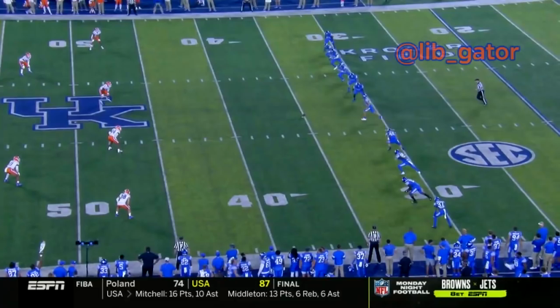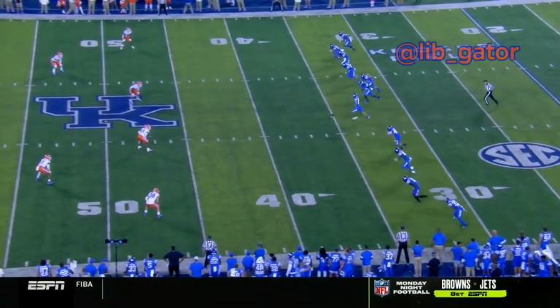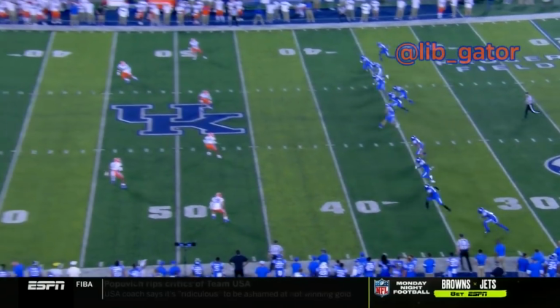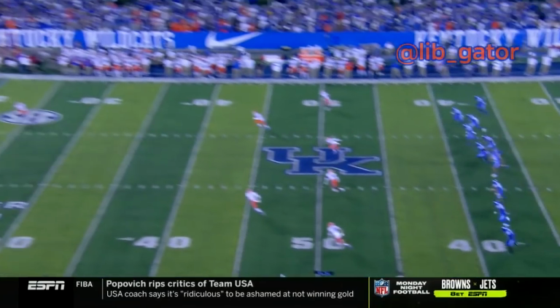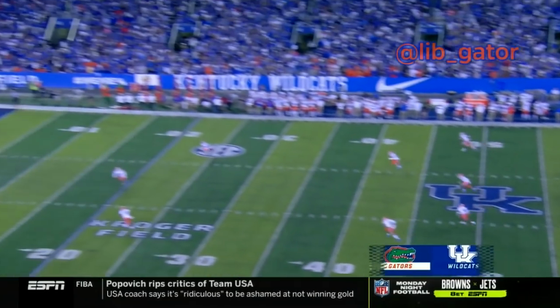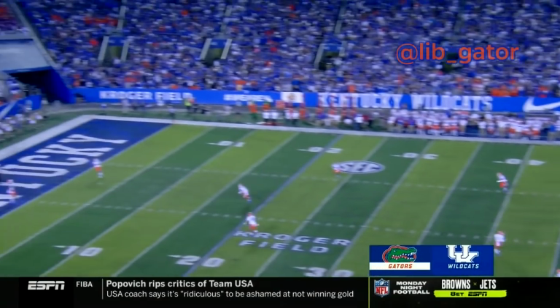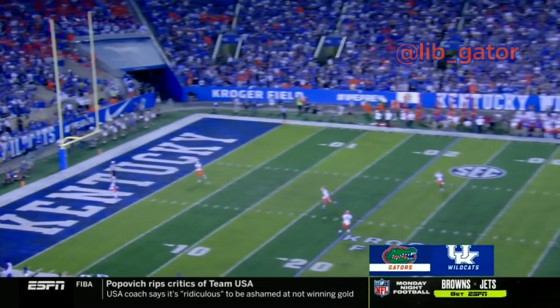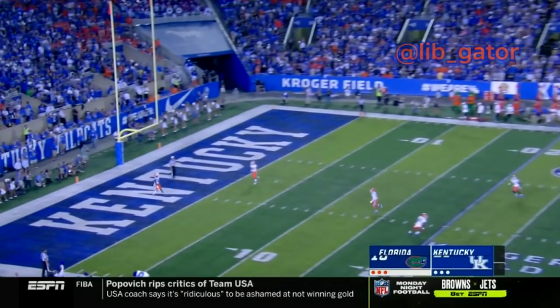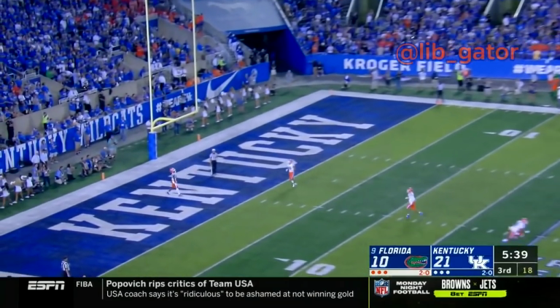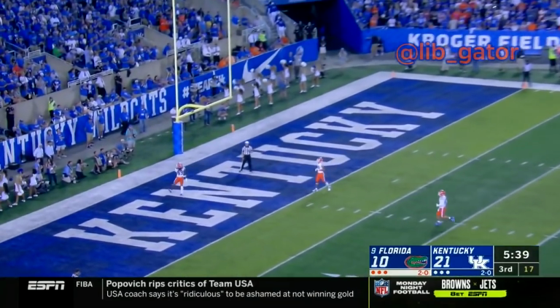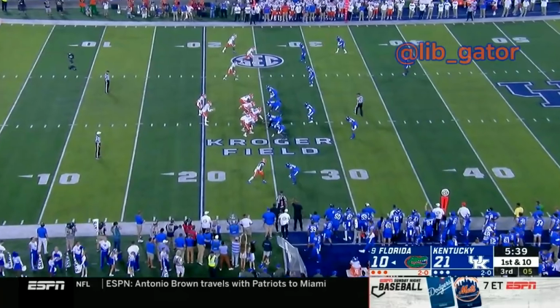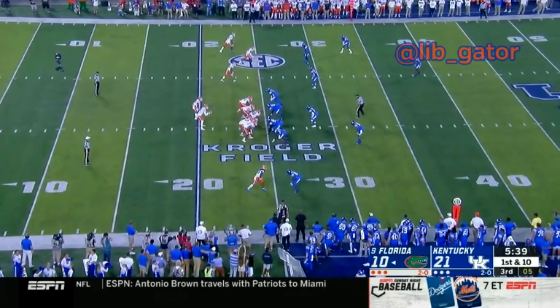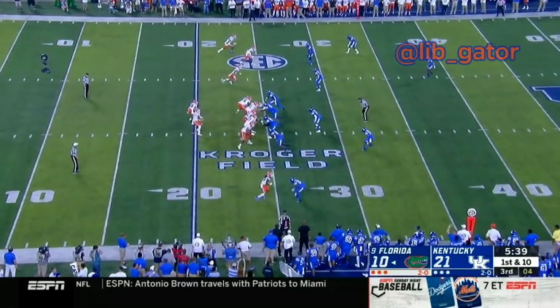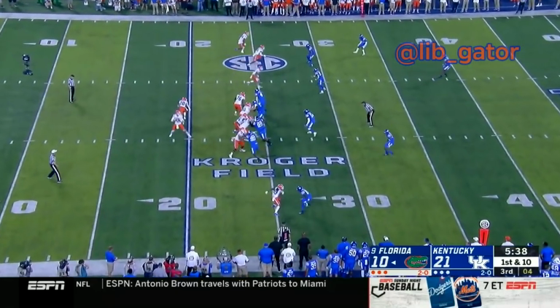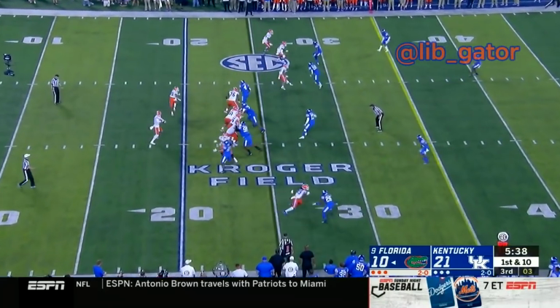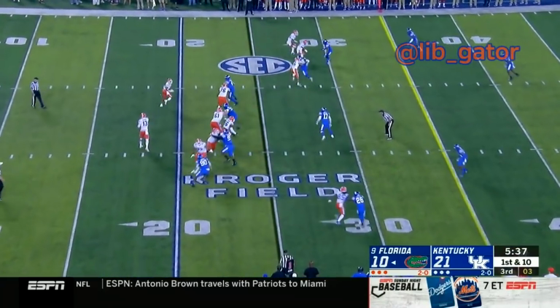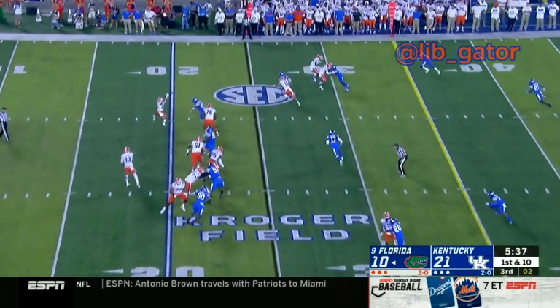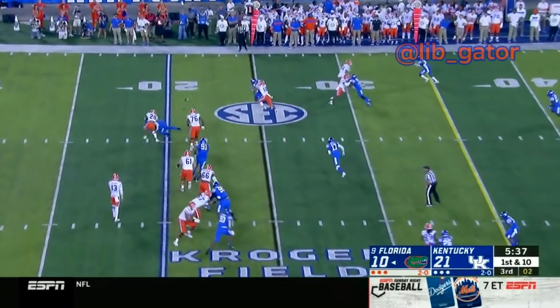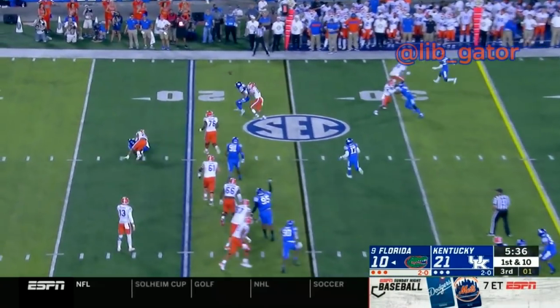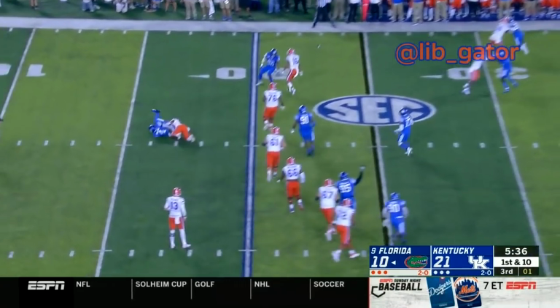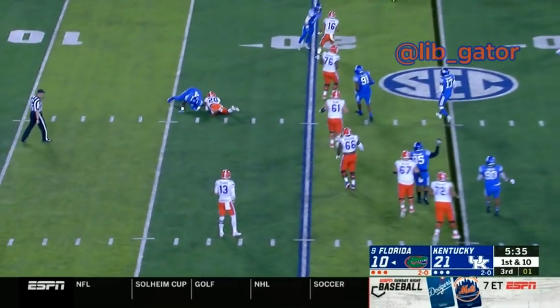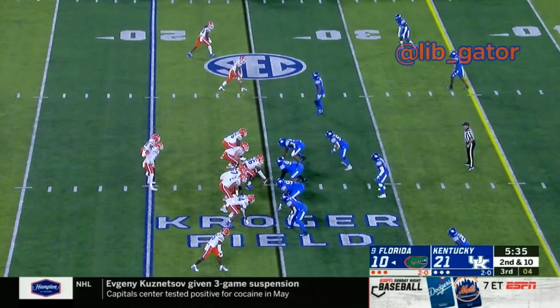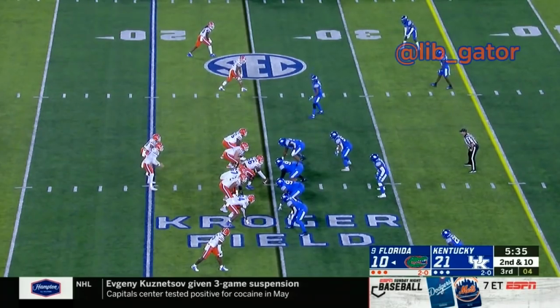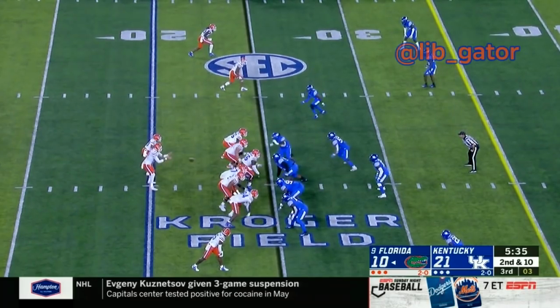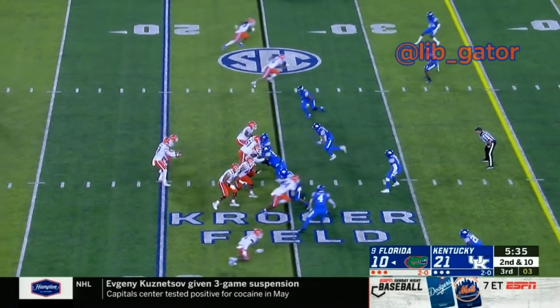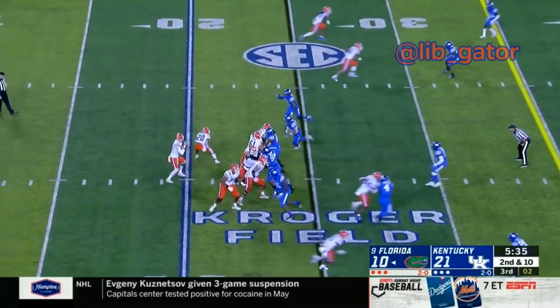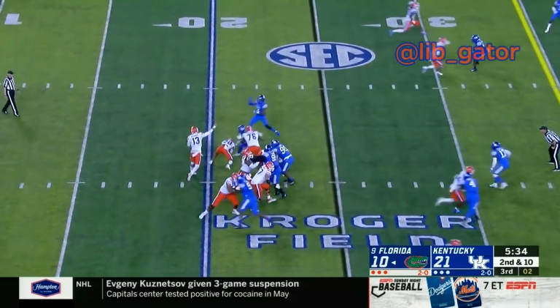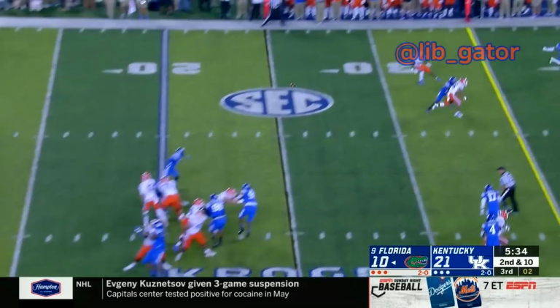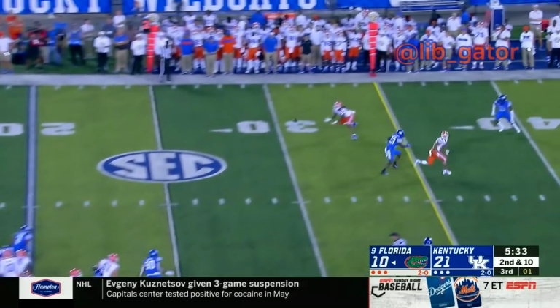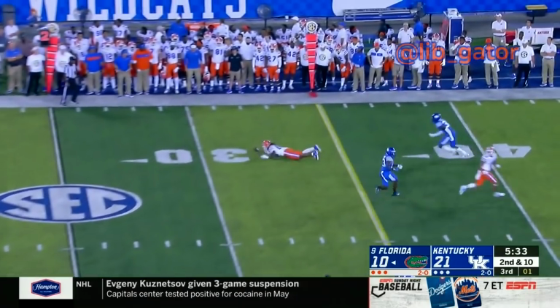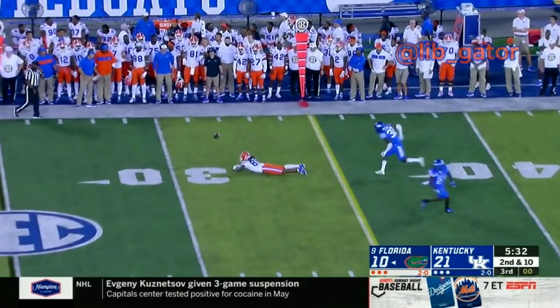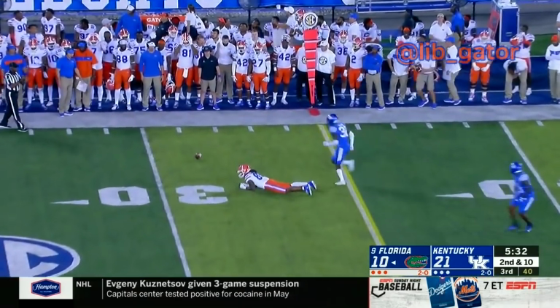Grant McGinnis will kick it off — he's almost an automatic touchback machine. The Gators' 30th play of the game. There's the snap to Franks, he swings the pass out to the left — incomplete. Jacob Copeland. The snap to Franks on a play action, swings the pass off to the left — and it's dropped.